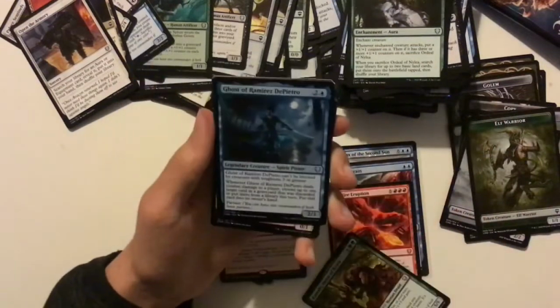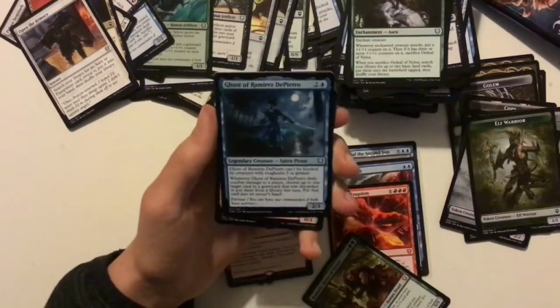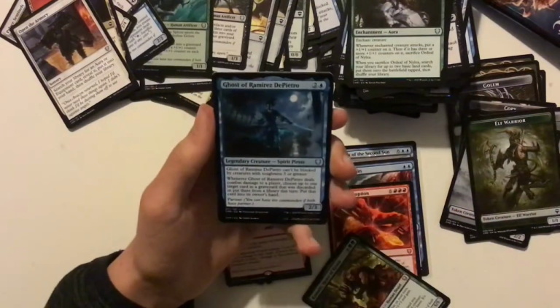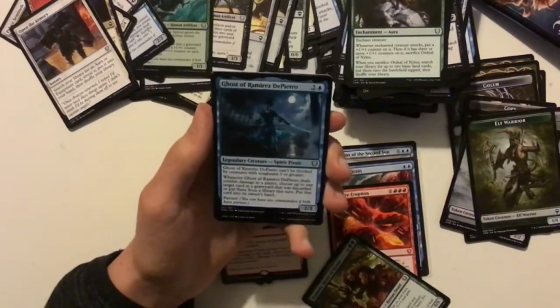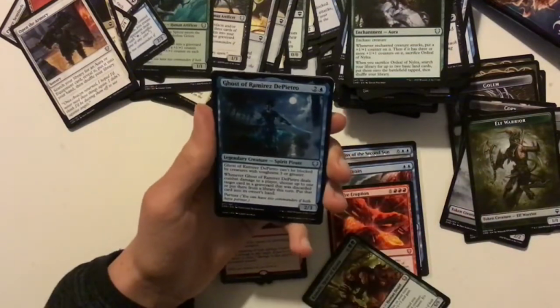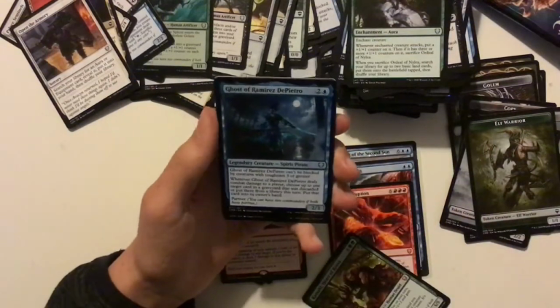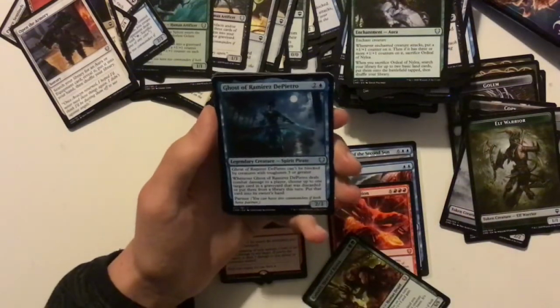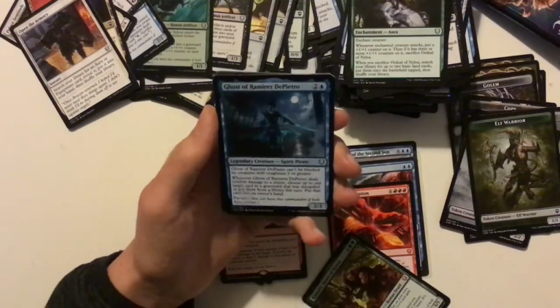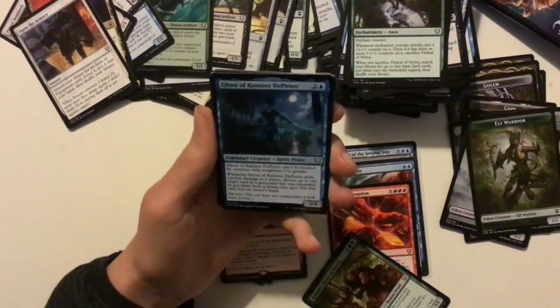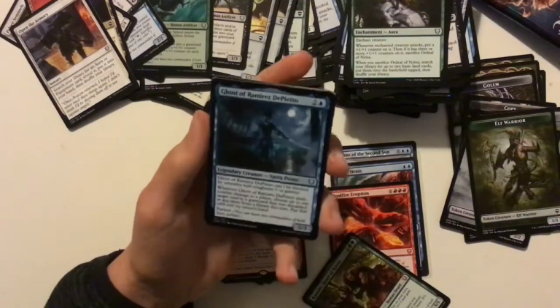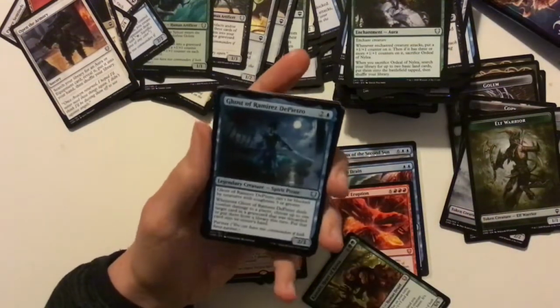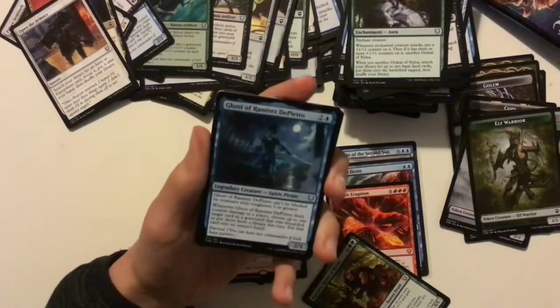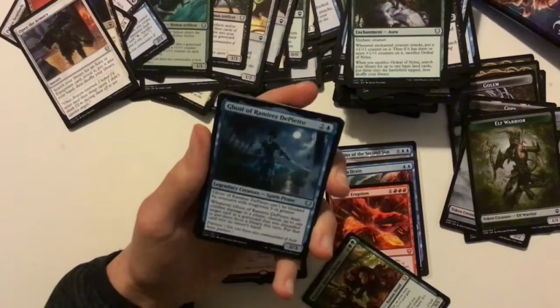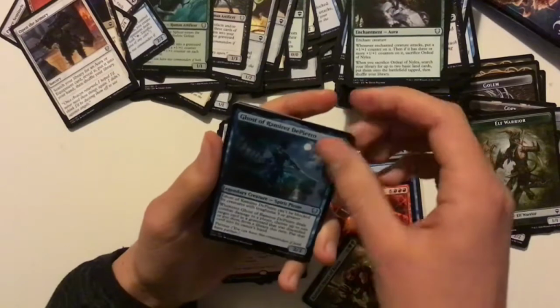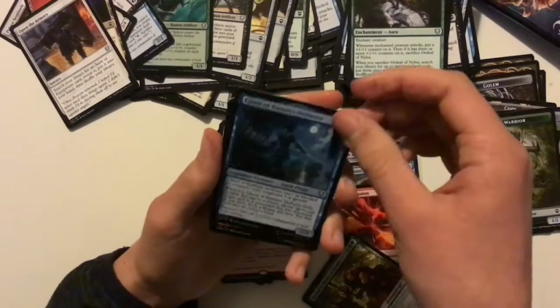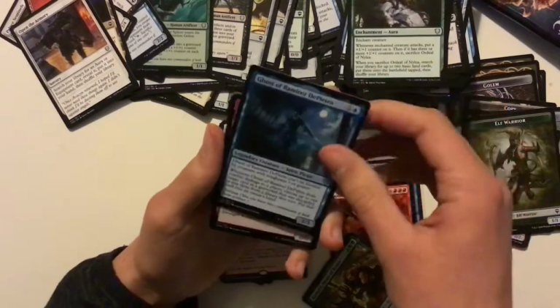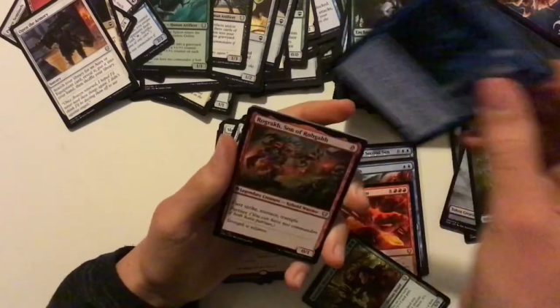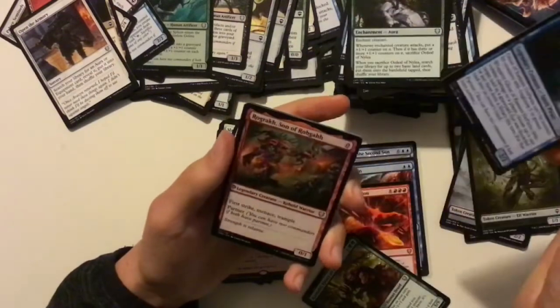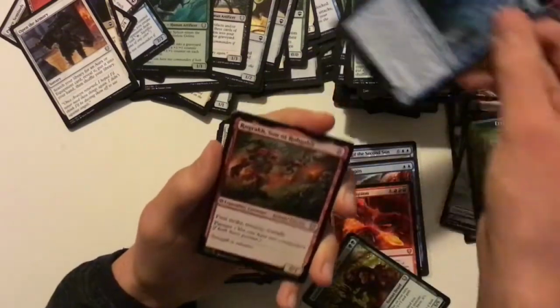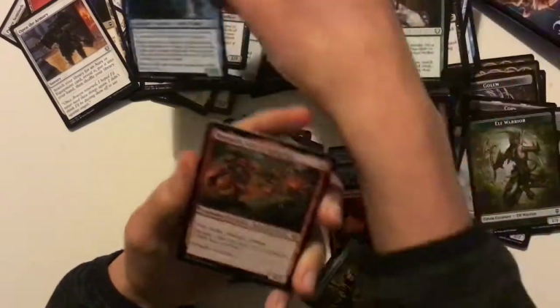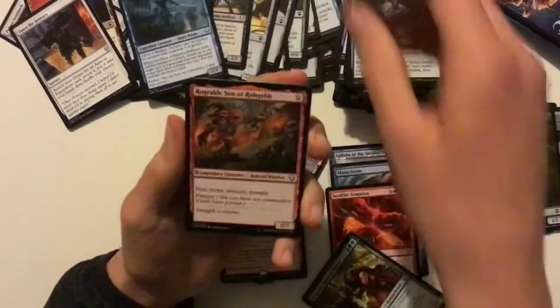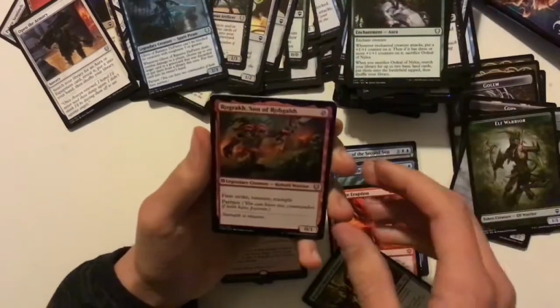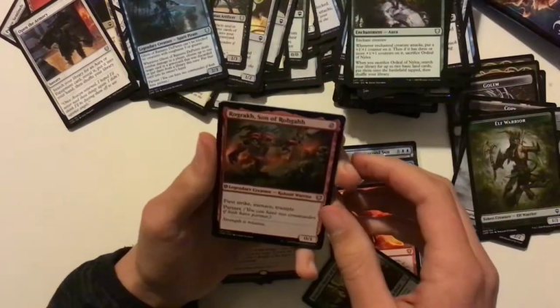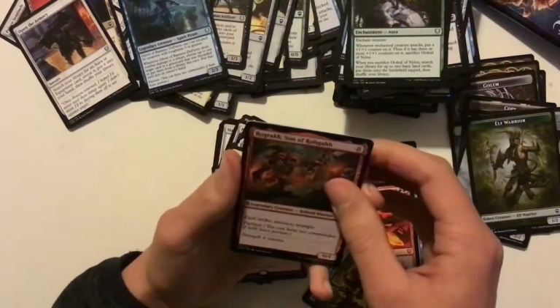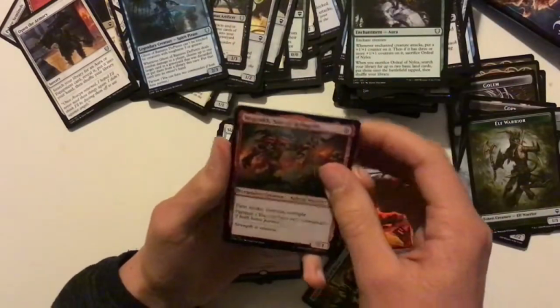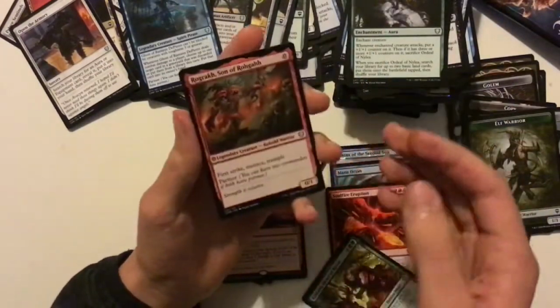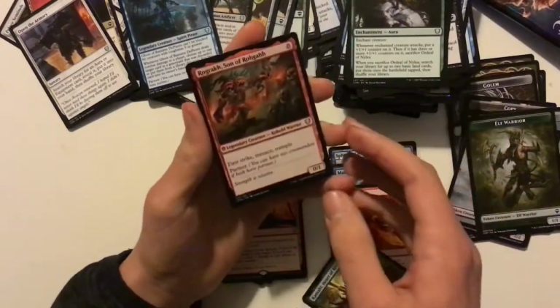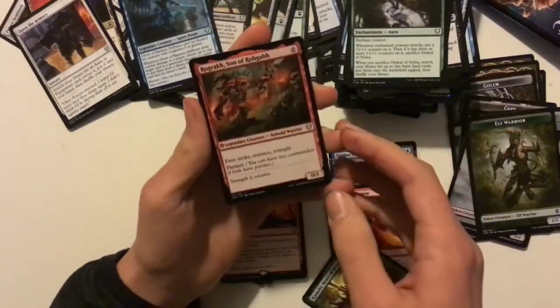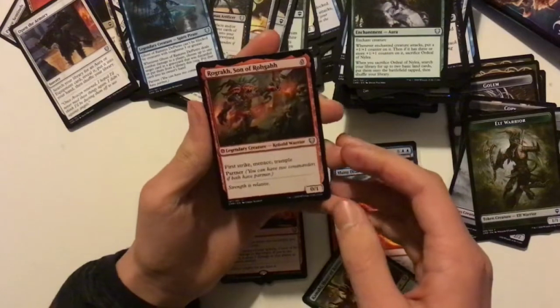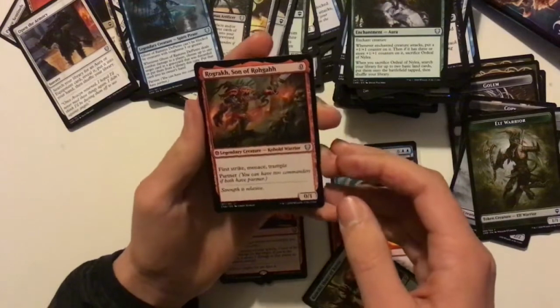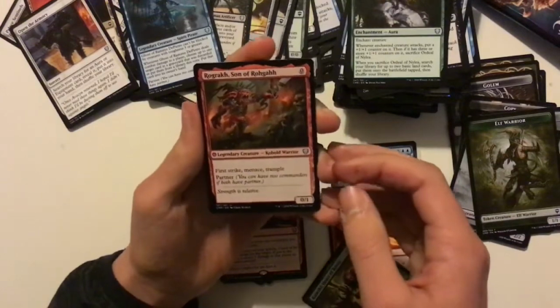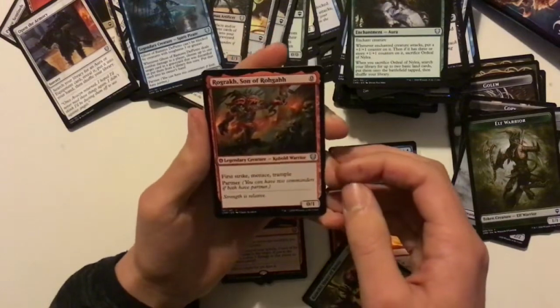Goes to Ramiro, Di Petro — a pirate card. And another Rogar, Son of Rogar, which I believe we got in our first pack as well, which is nice.